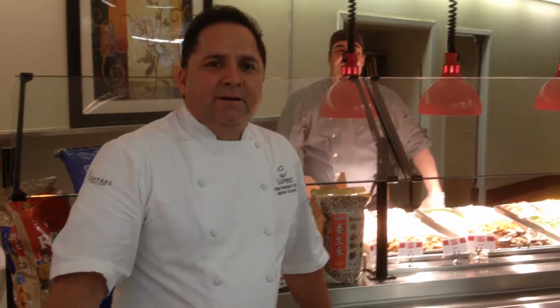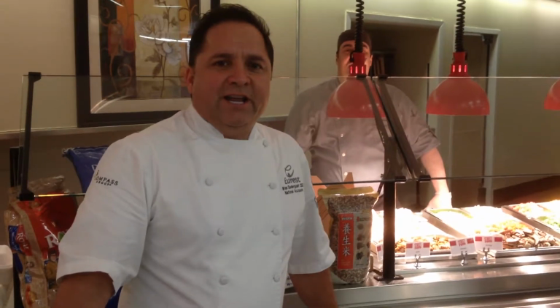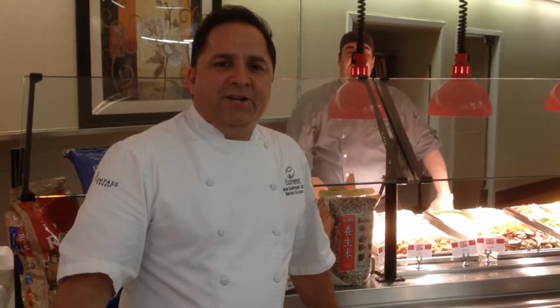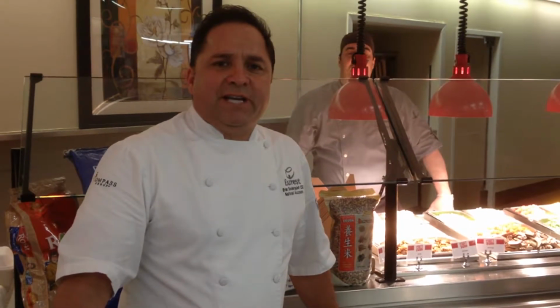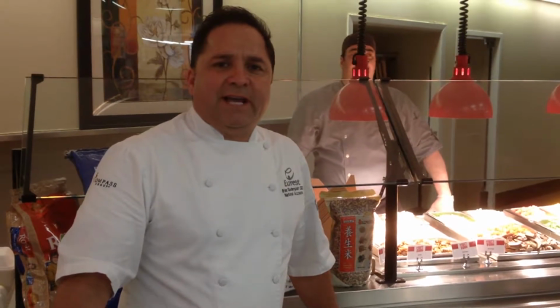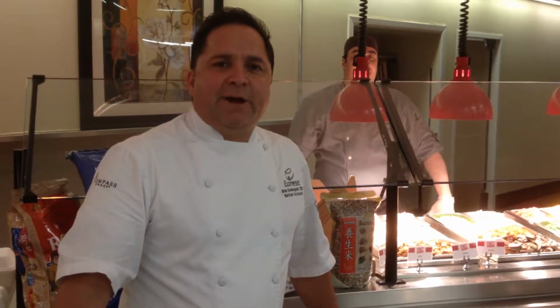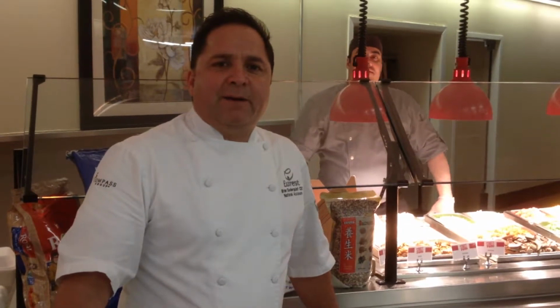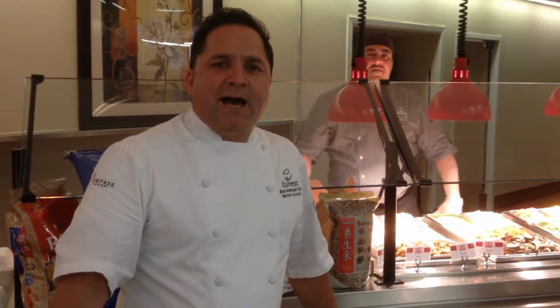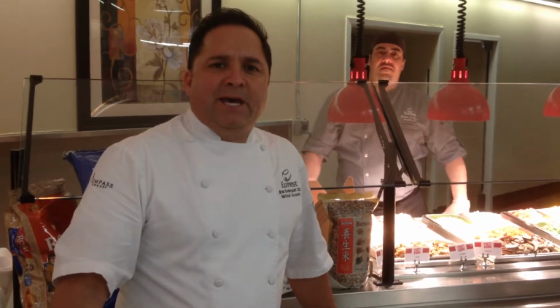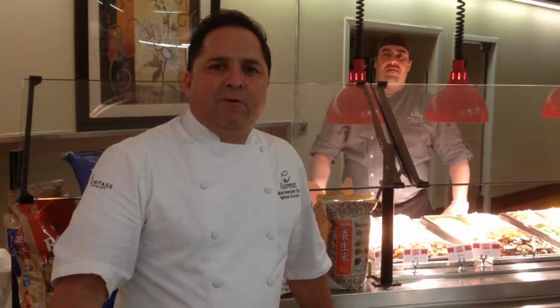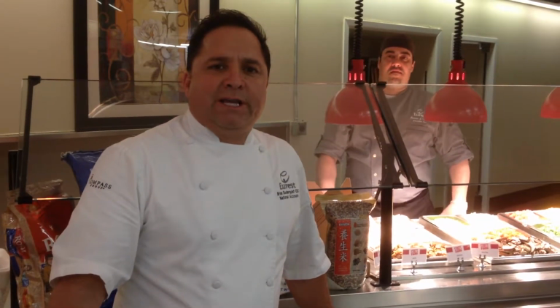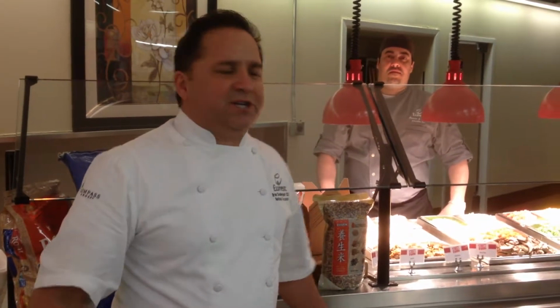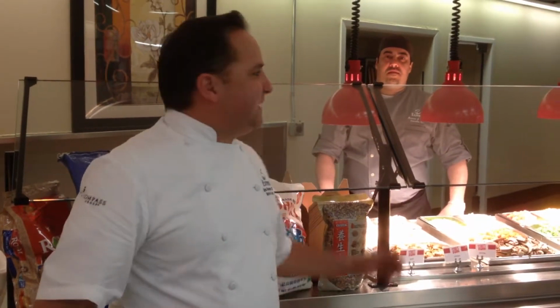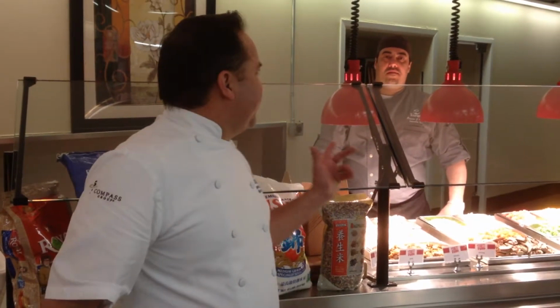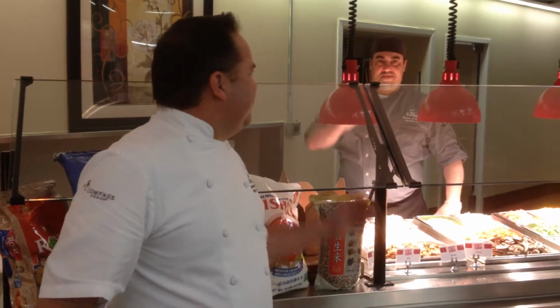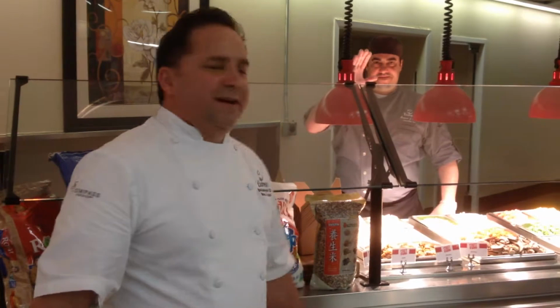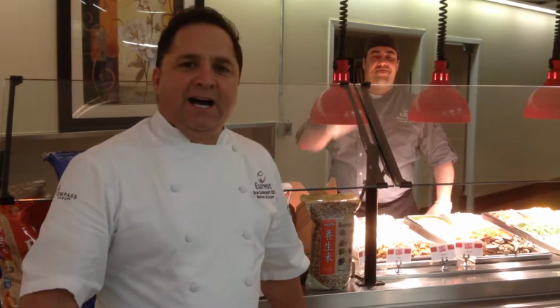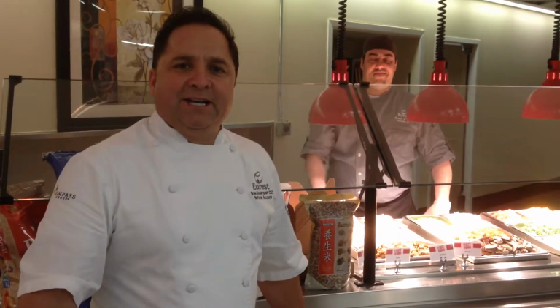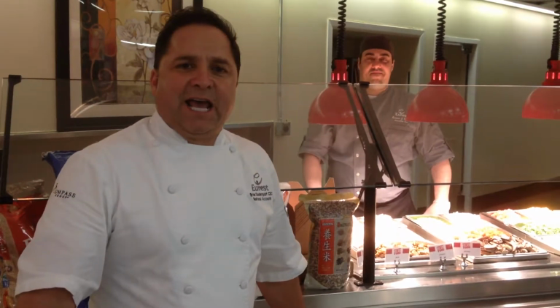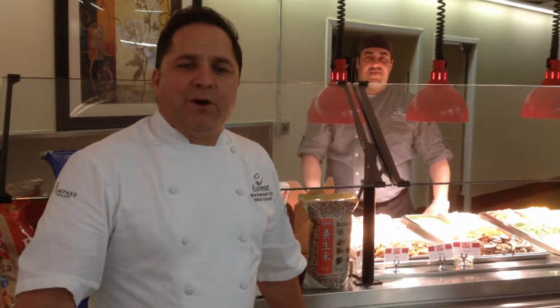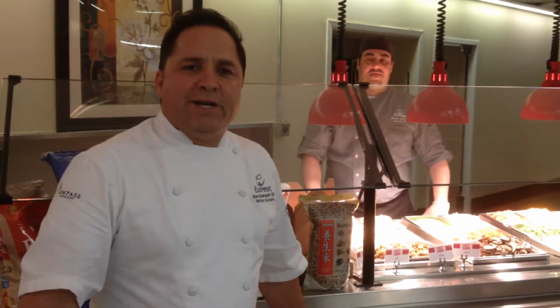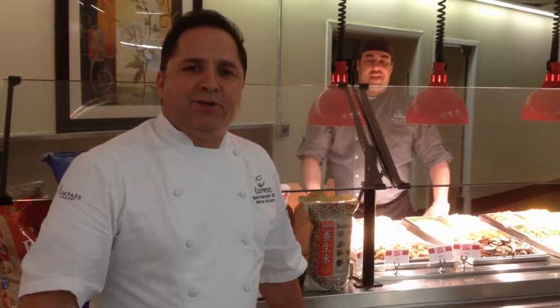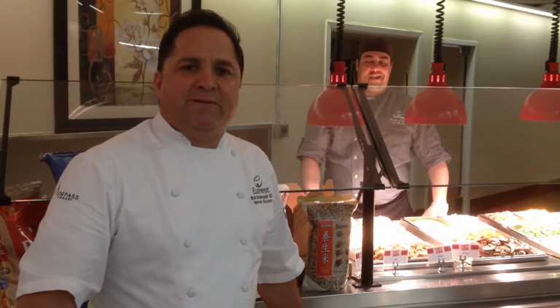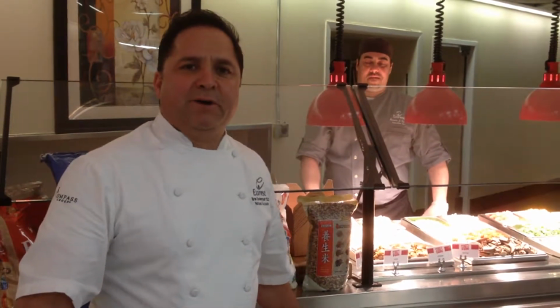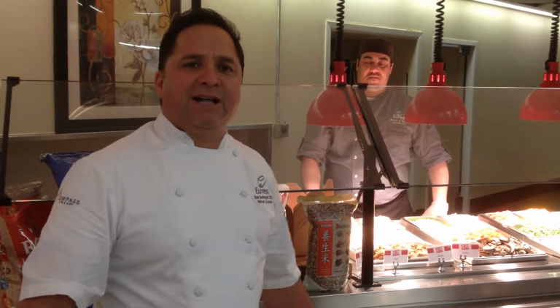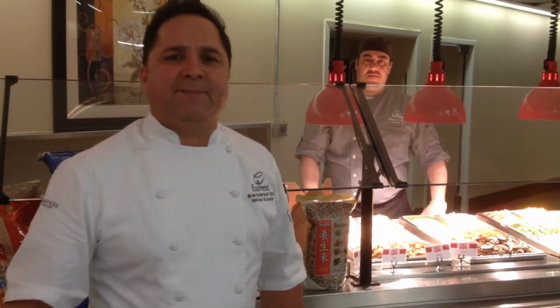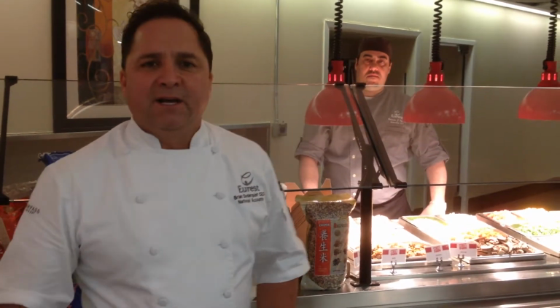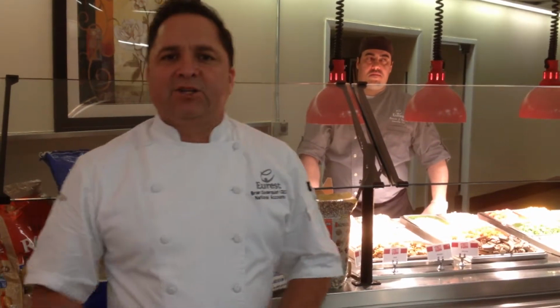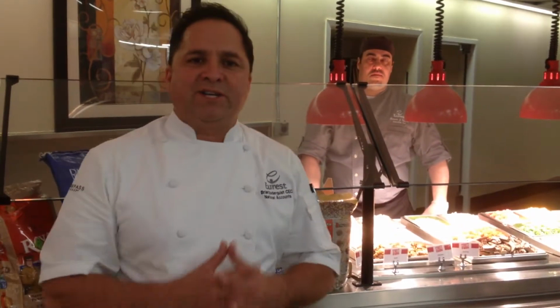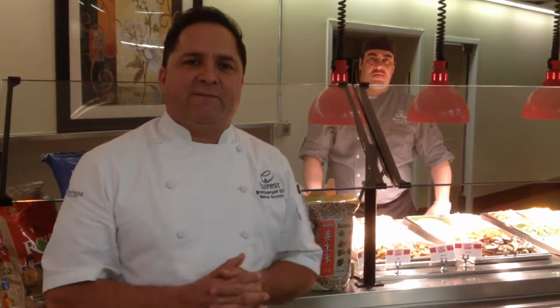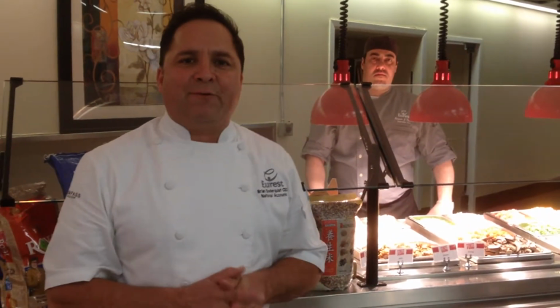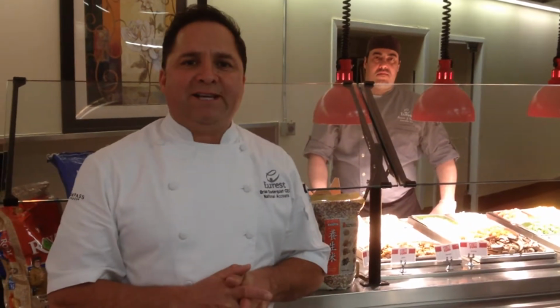Good afternoon. Today we are at IBM in Raleigh with Chef Antonio. Today we're going to do a fun concept — a little twist on fried rice.